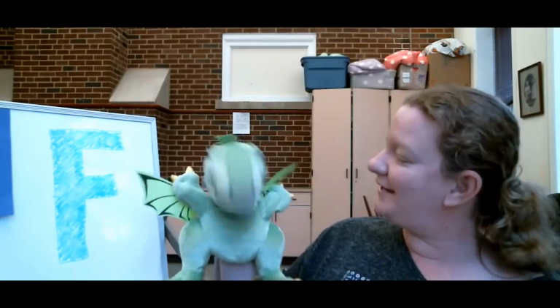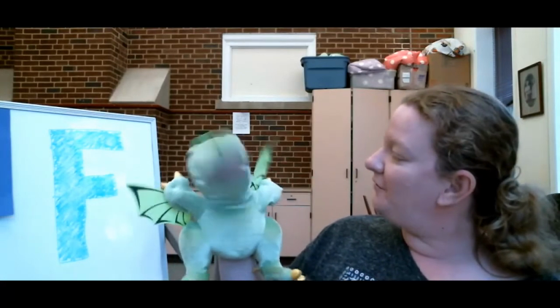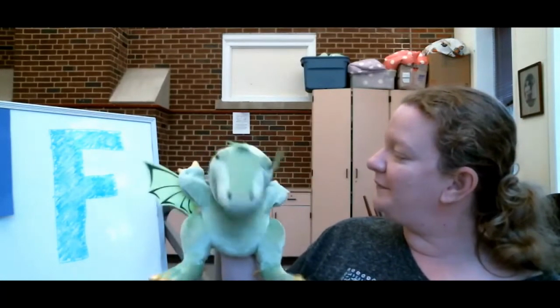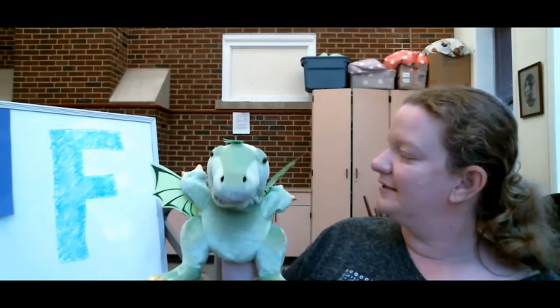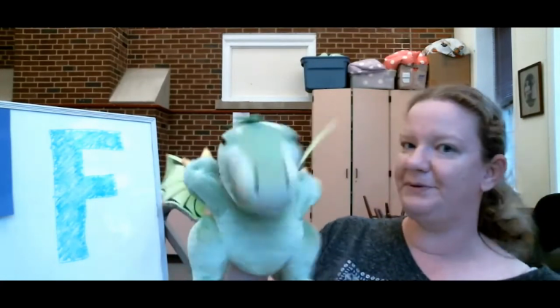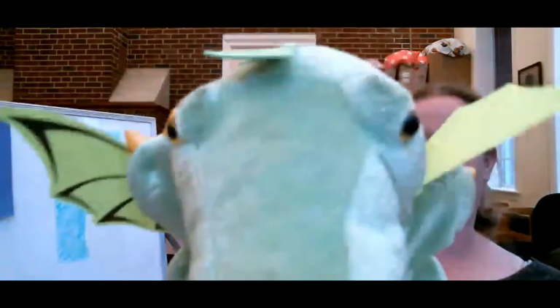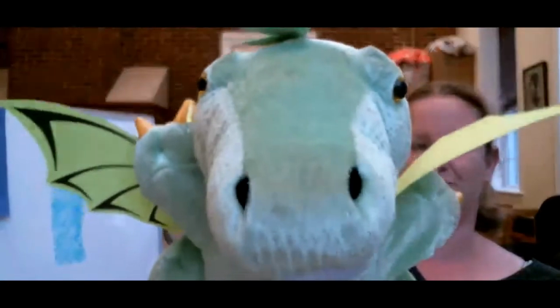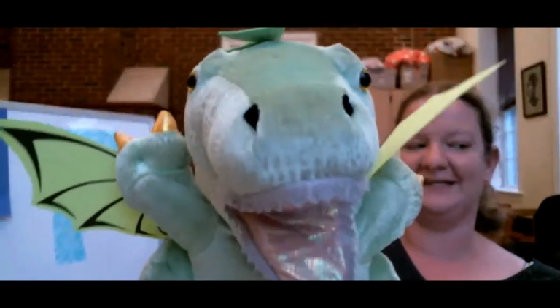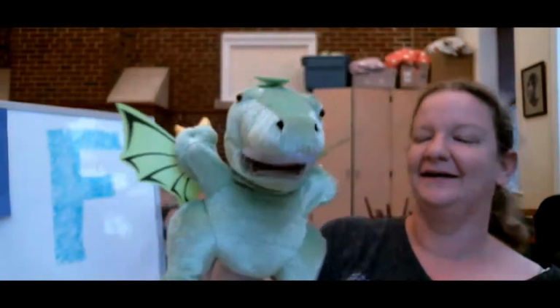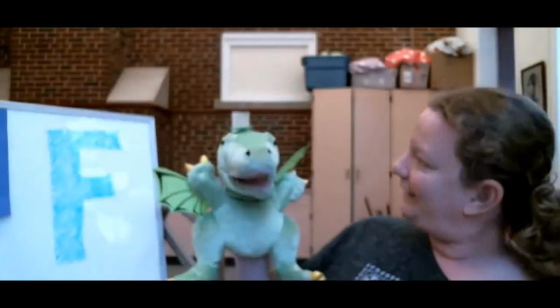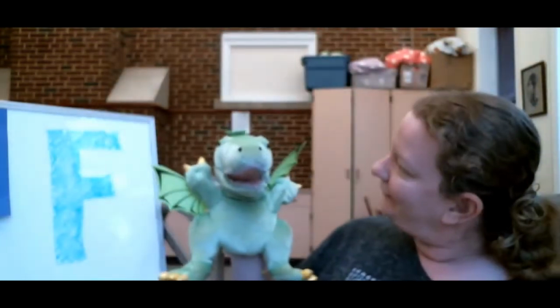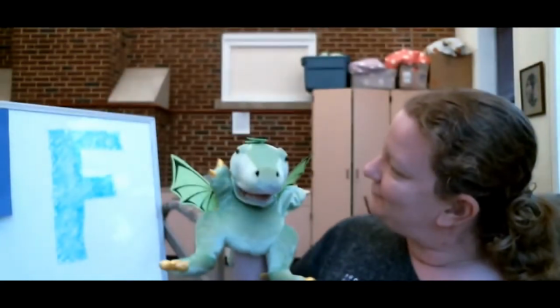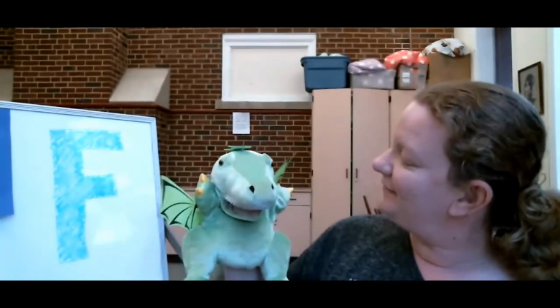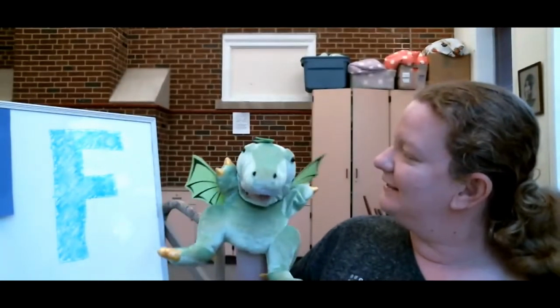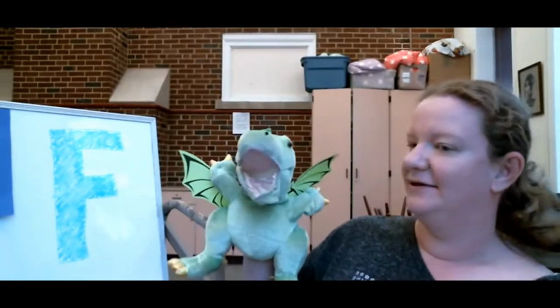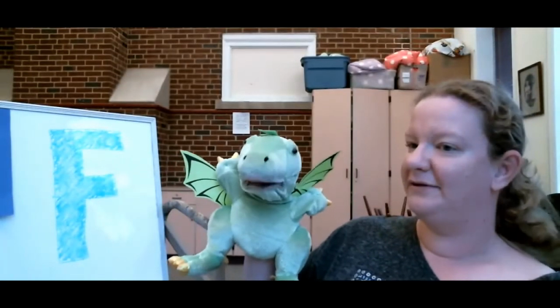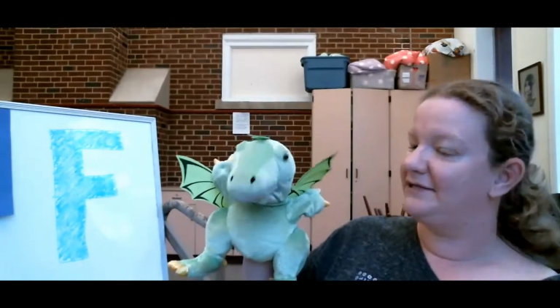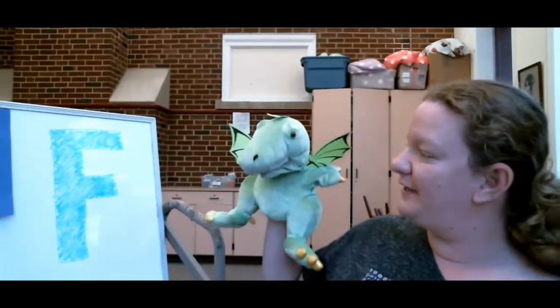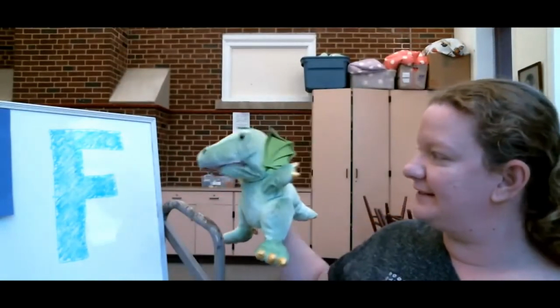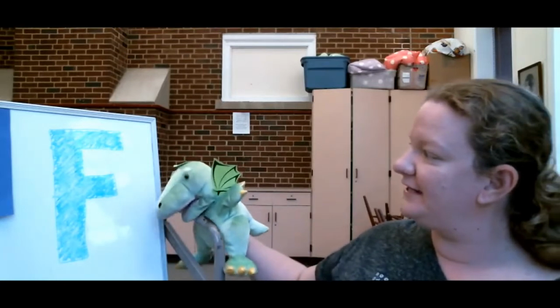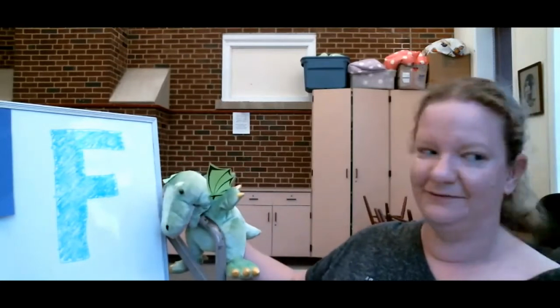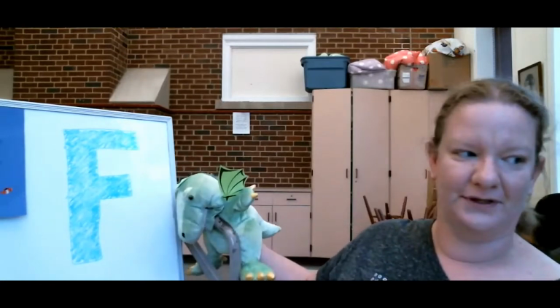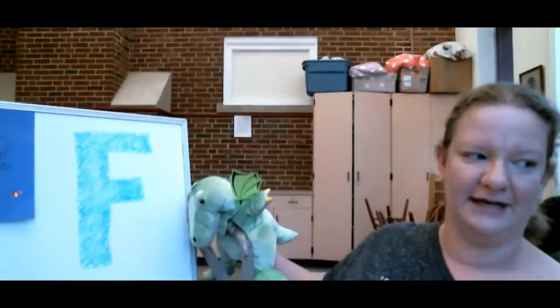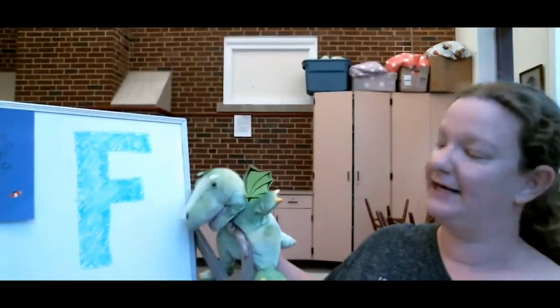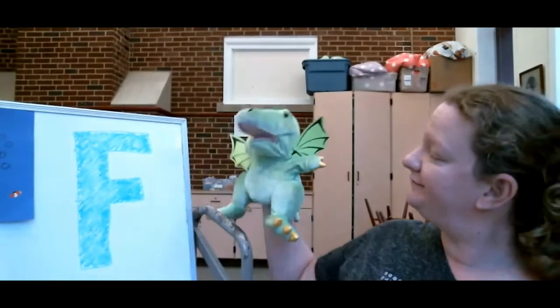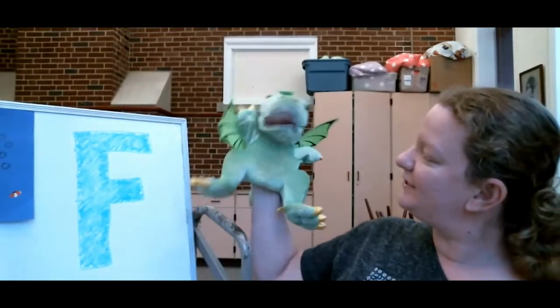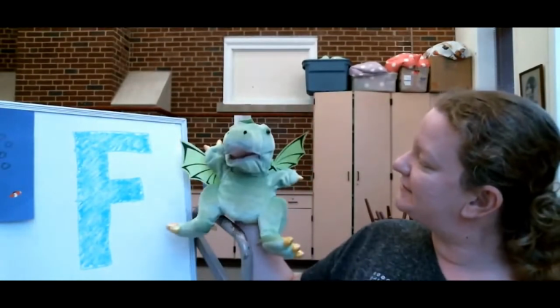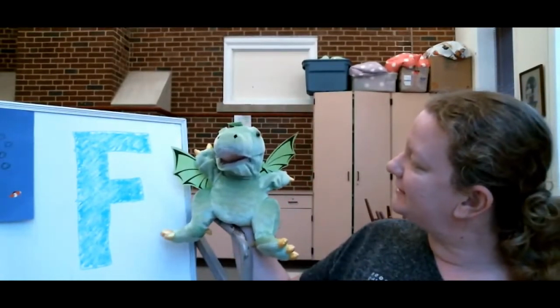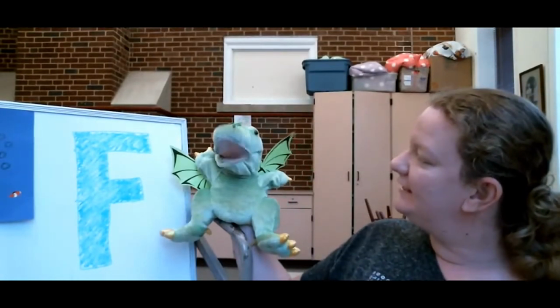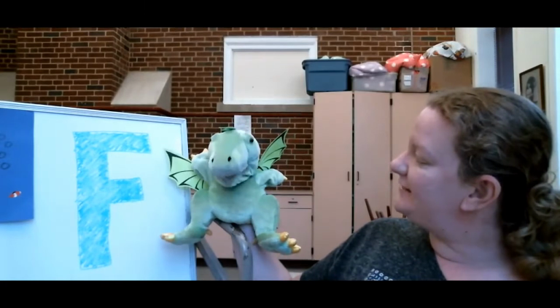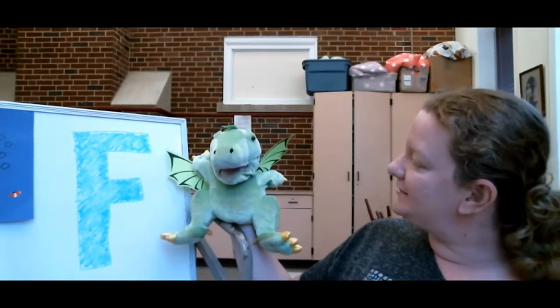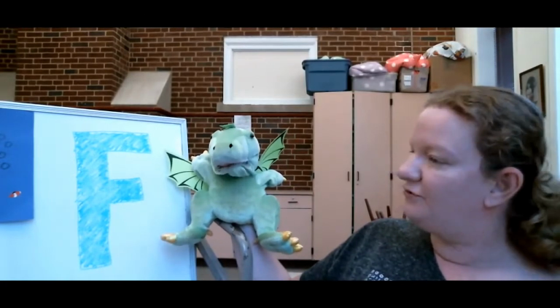I'll help you guess, and I'll help you guess too, friends. What should we have them guess? Well, it starts with this letter over here. What can you tell us about this letter, Dudley? This letter says F.